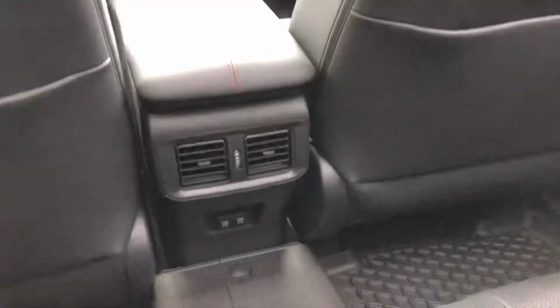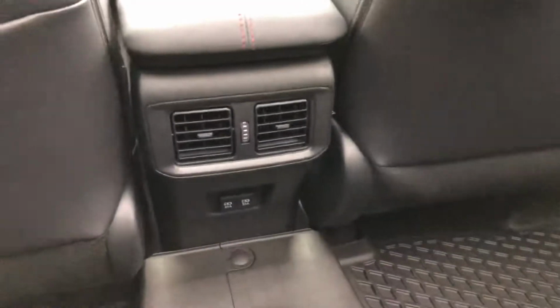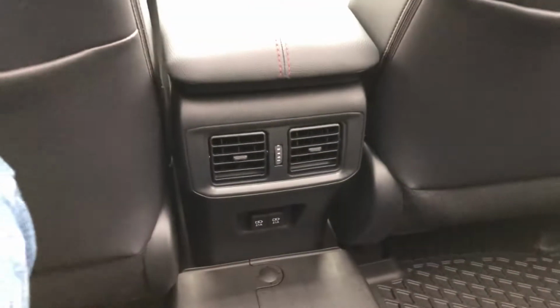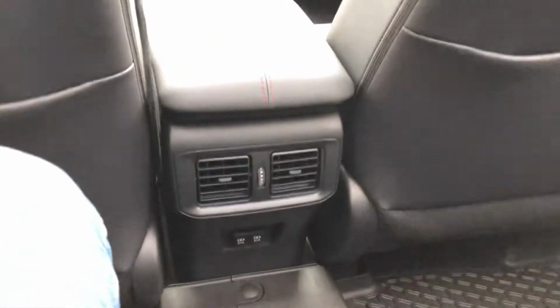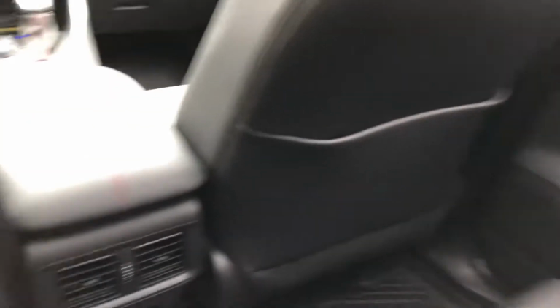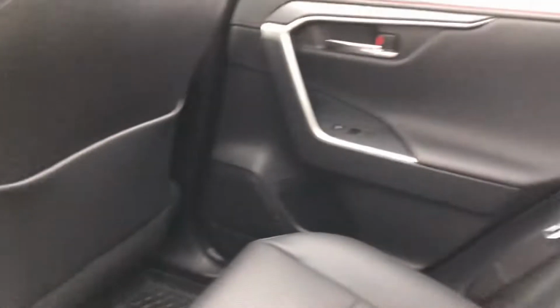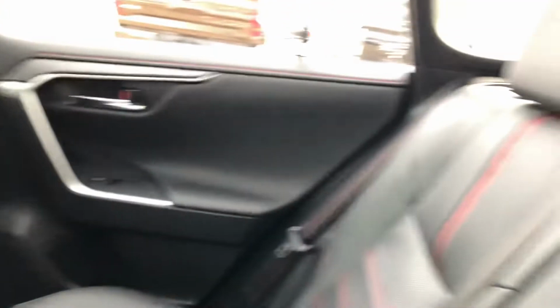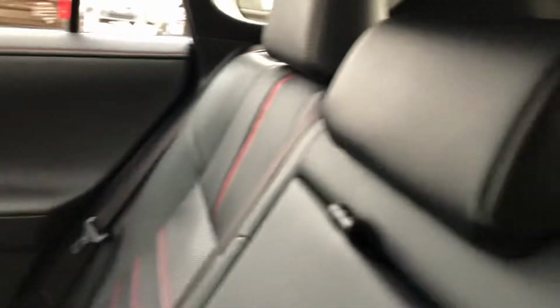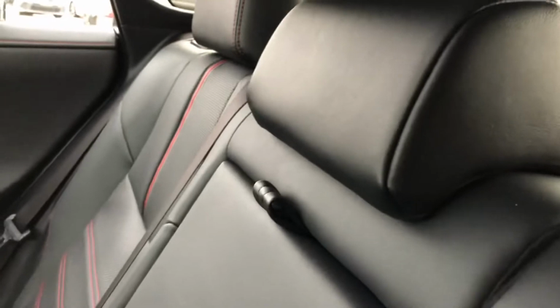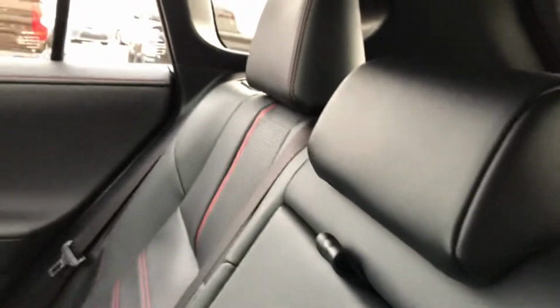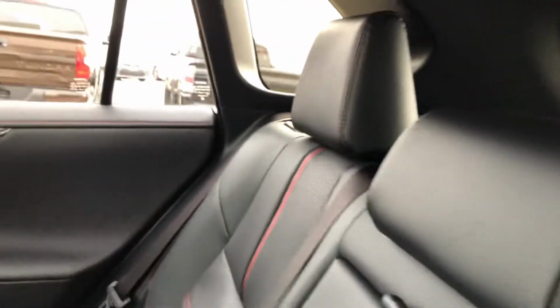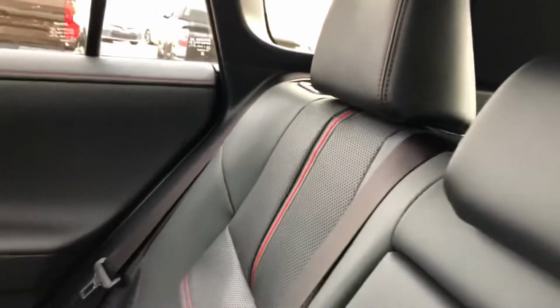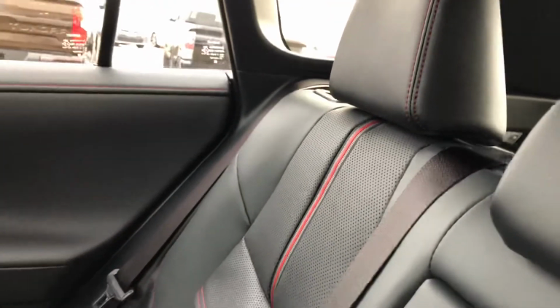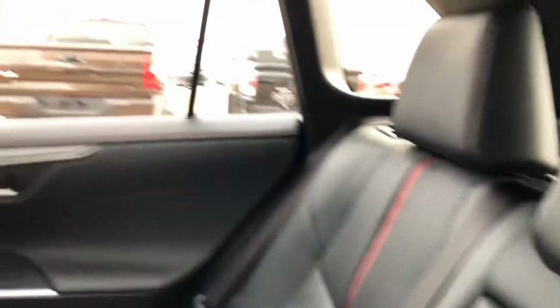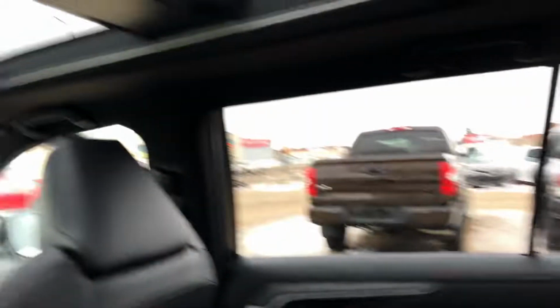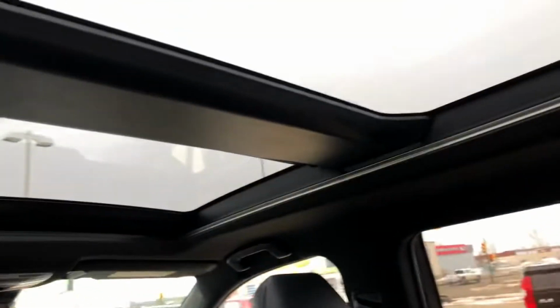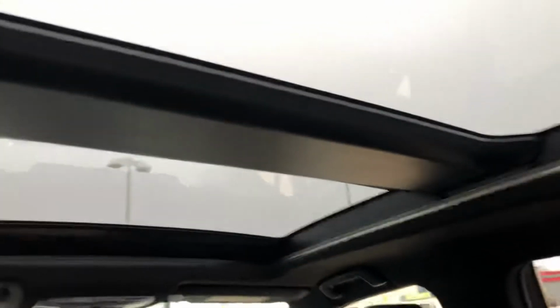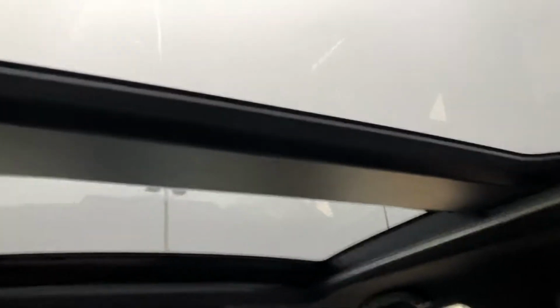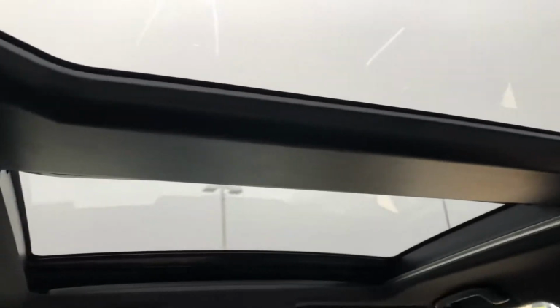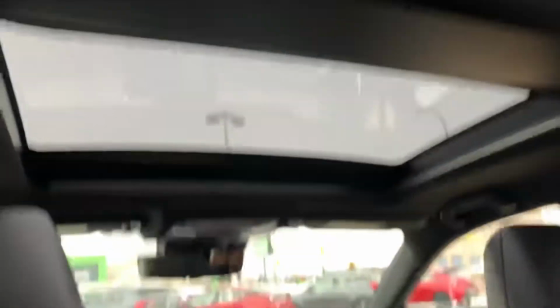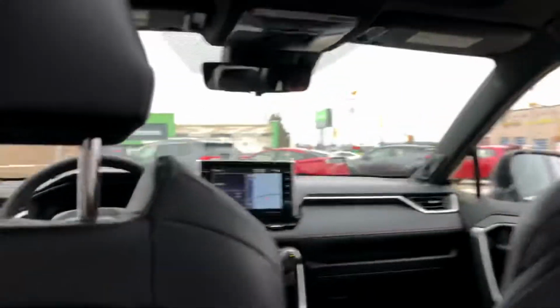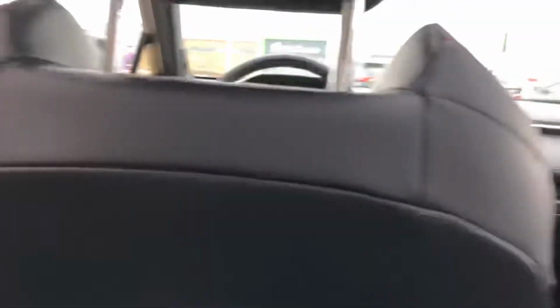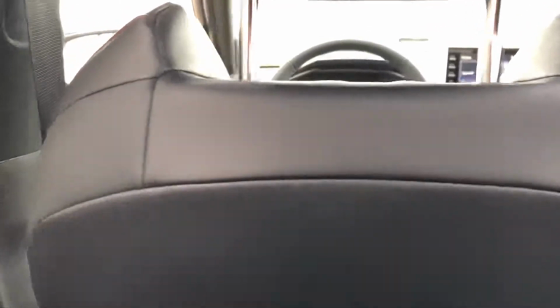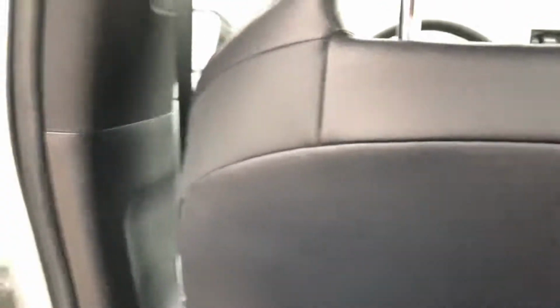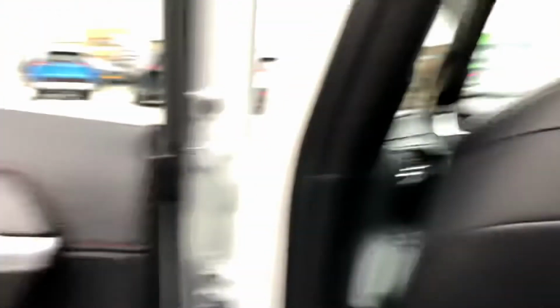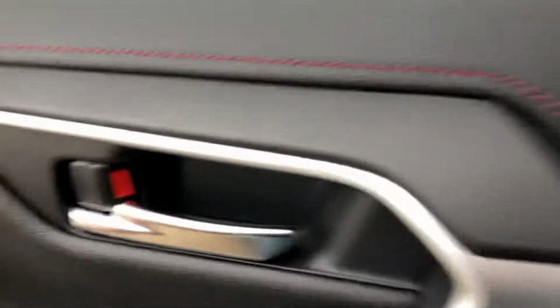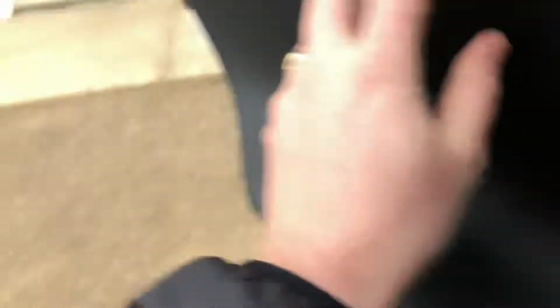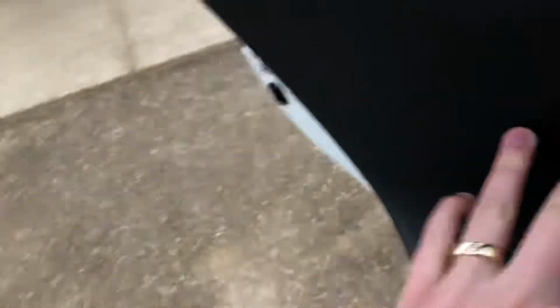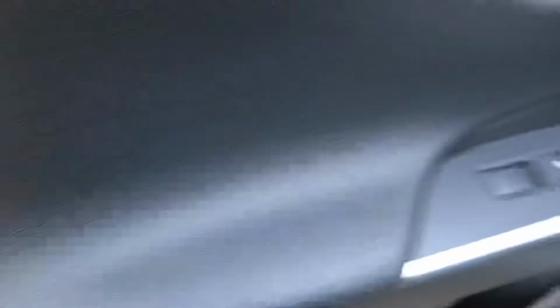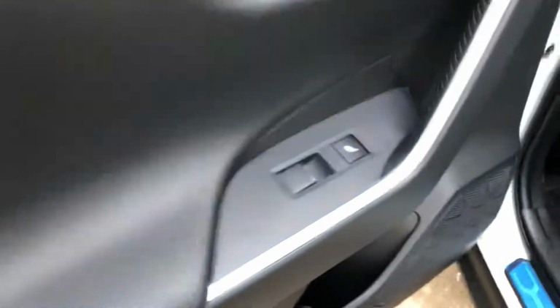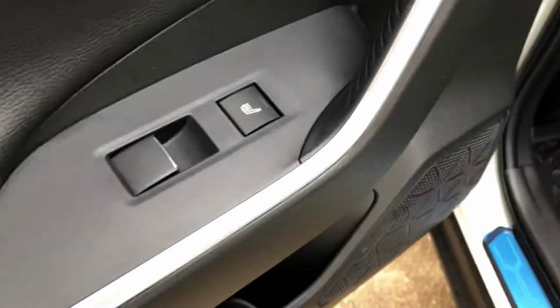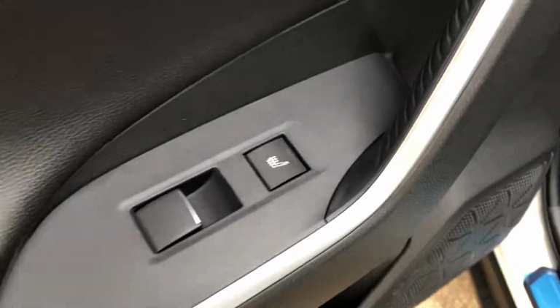There are some USB plugs back here in the rear seat. Nice red contrast stitching. There's a sunroof, and heated seats in the rear as well.